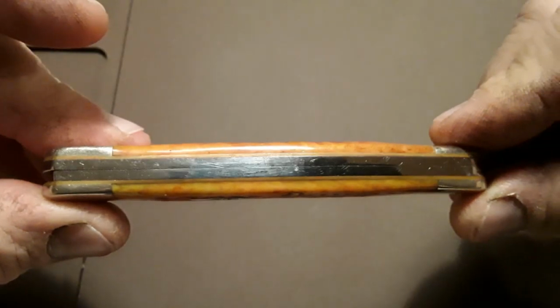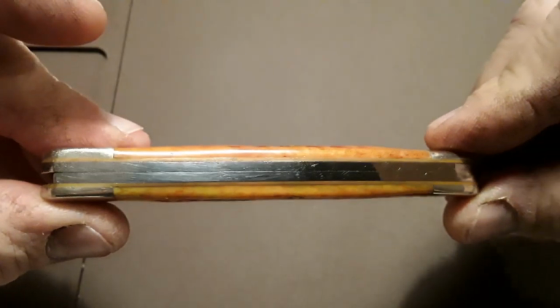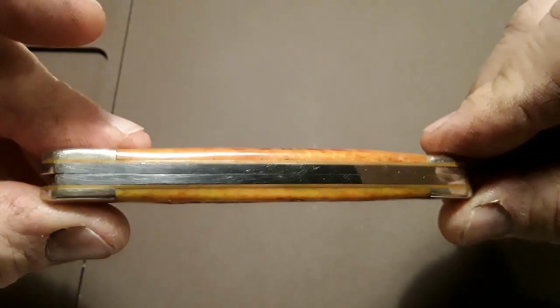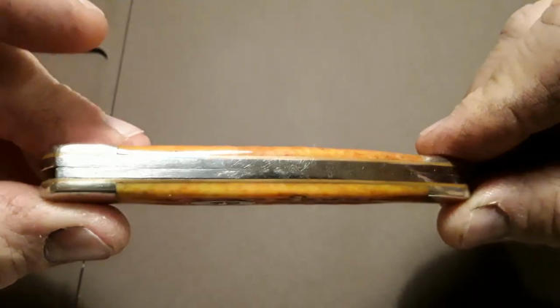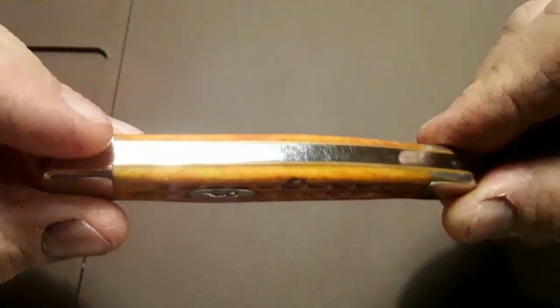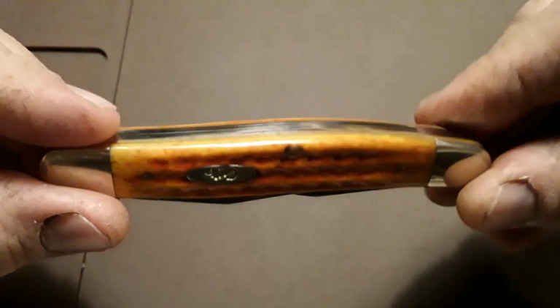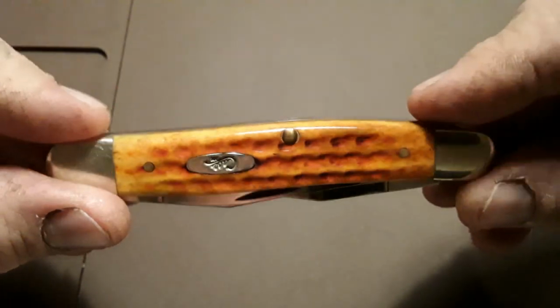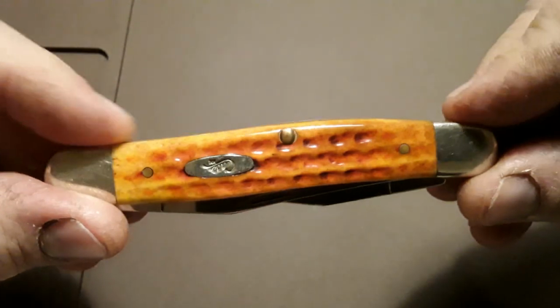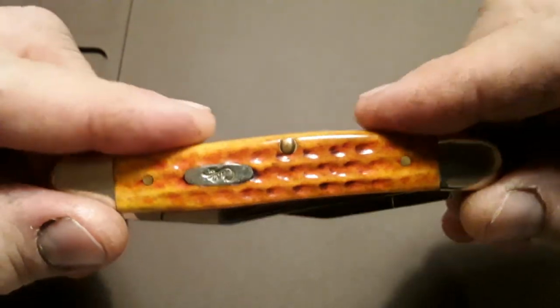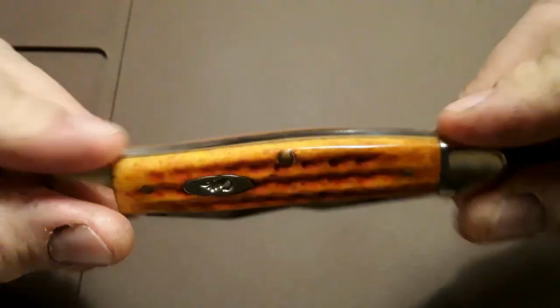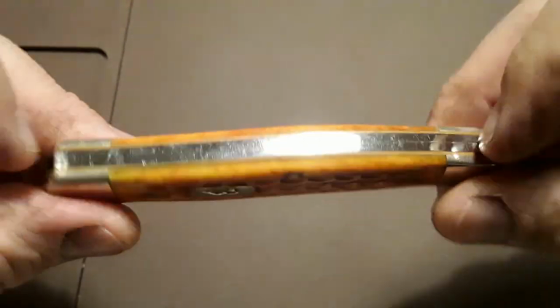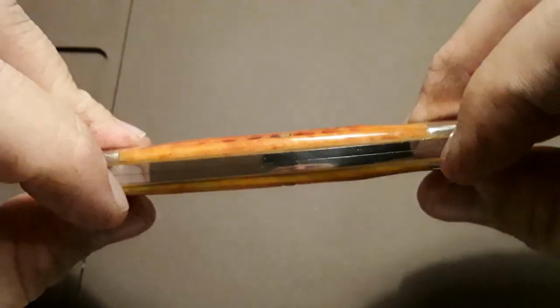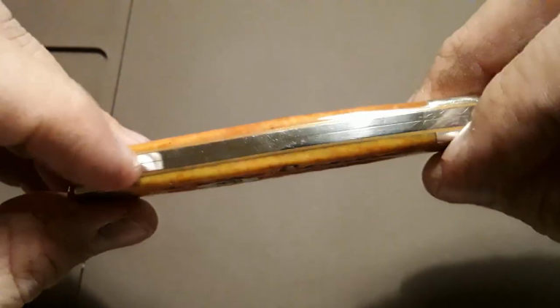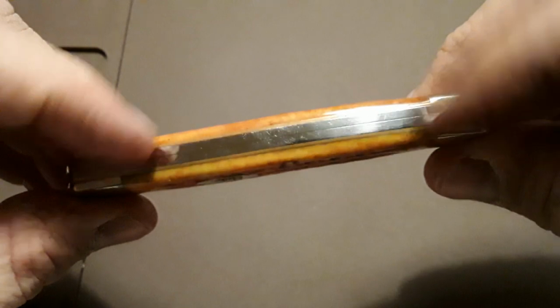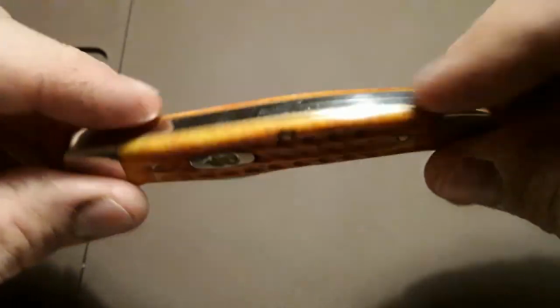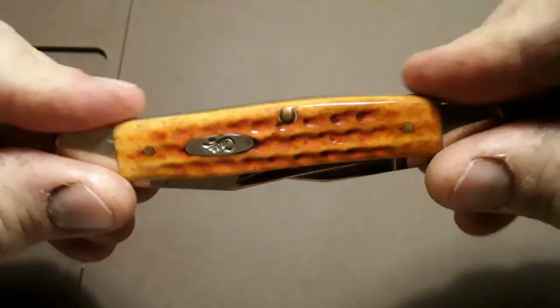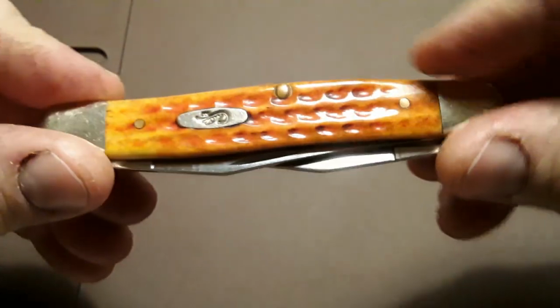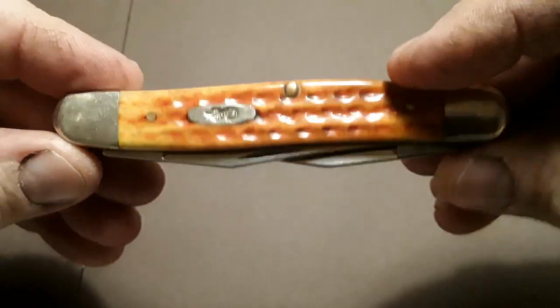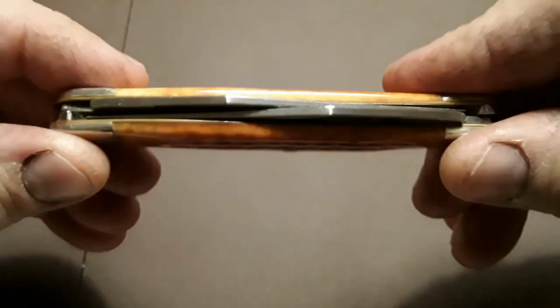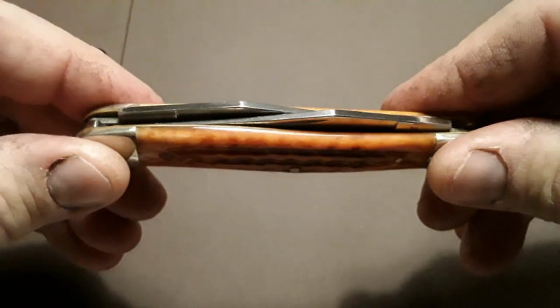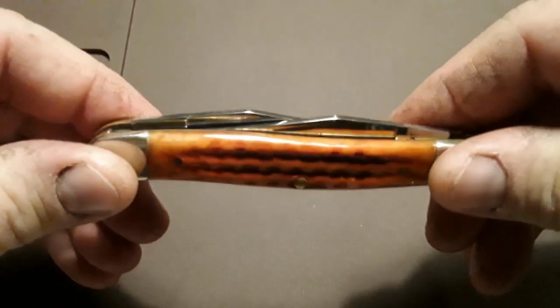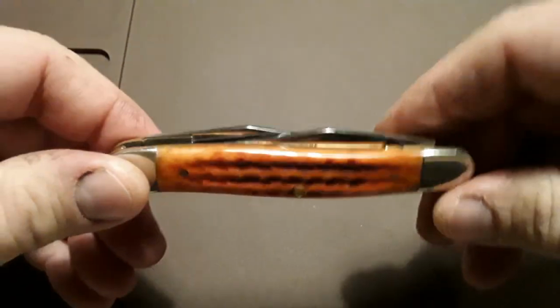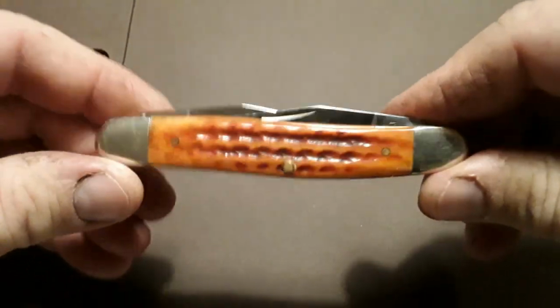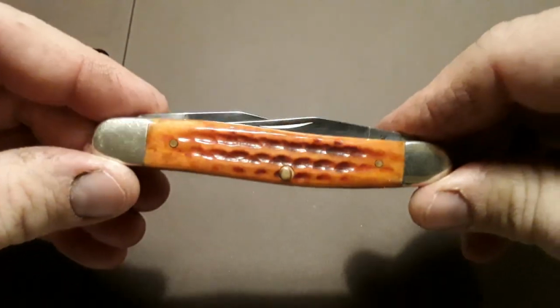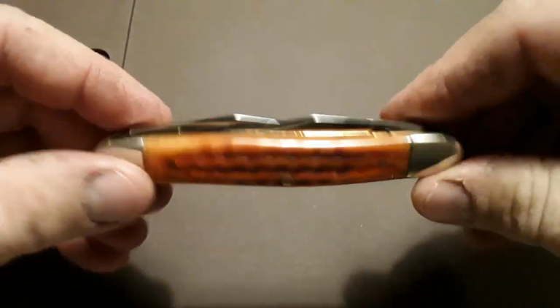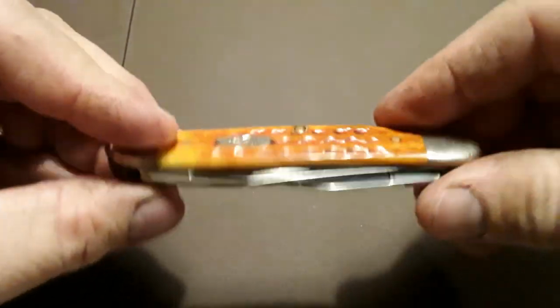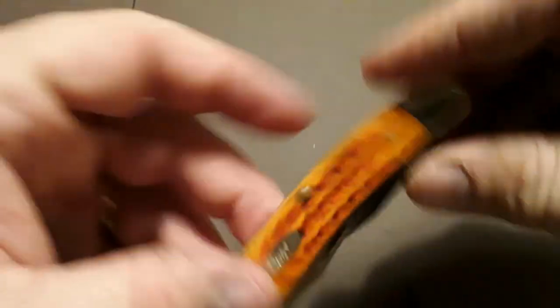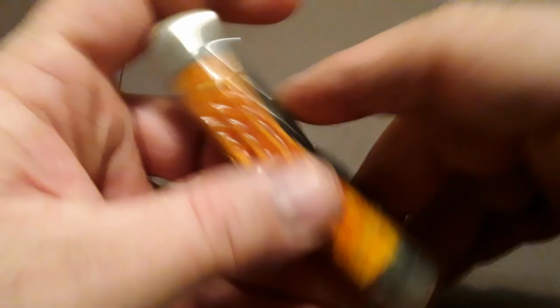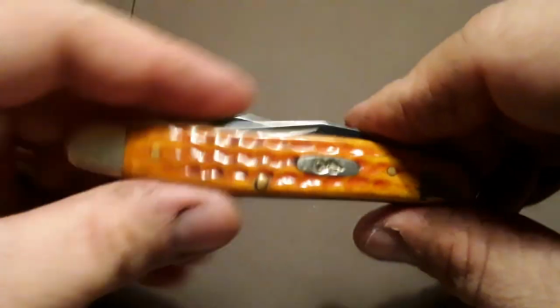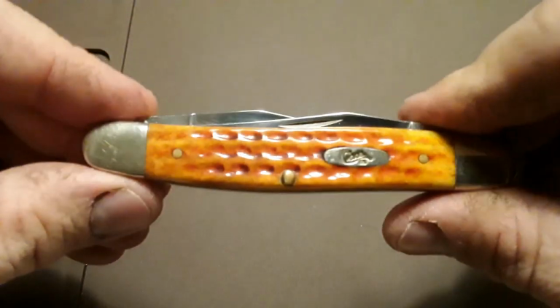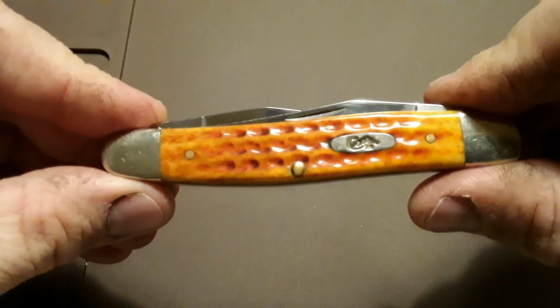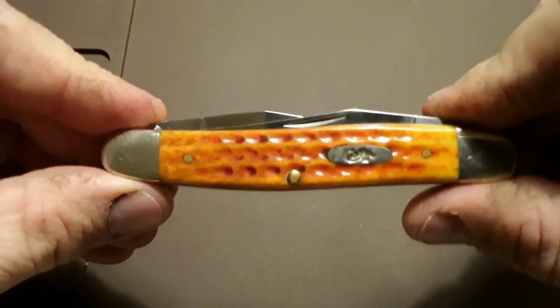It's perfect as far as the fit and finish goes, in my opinion. You got no gaps, no kind of catches right here. Everything looks really good on this. That Case oval shield.